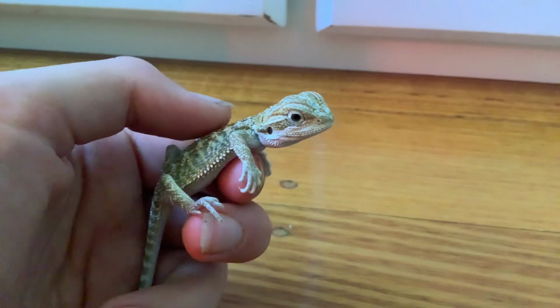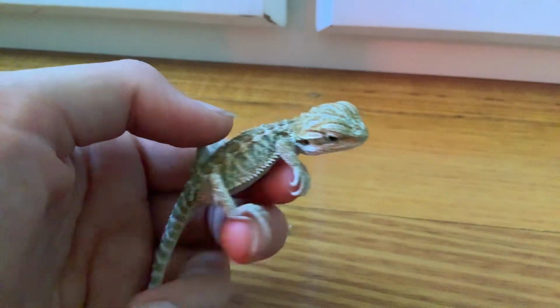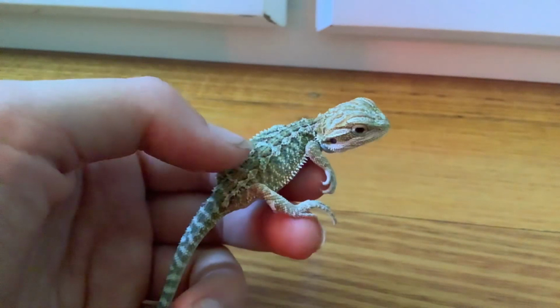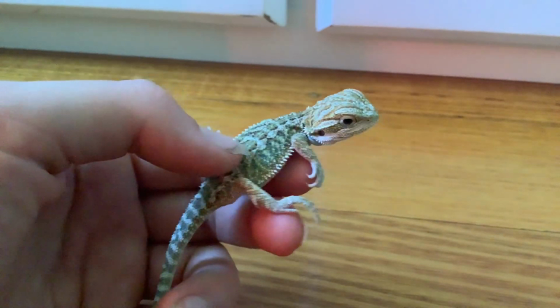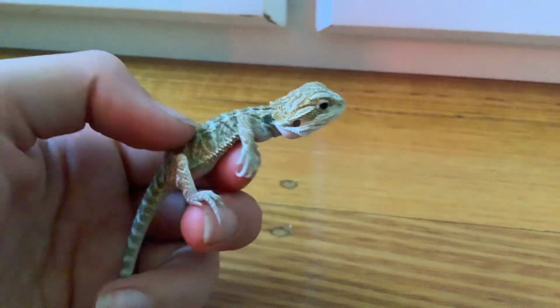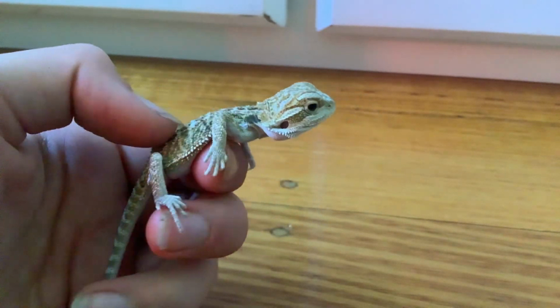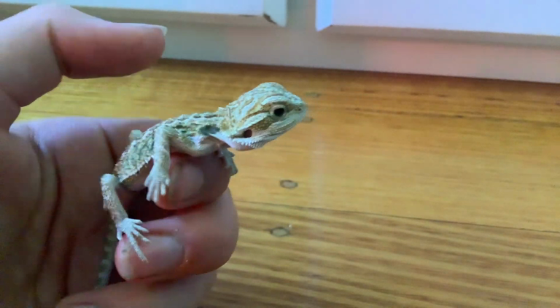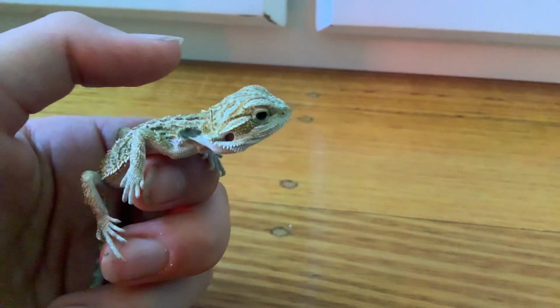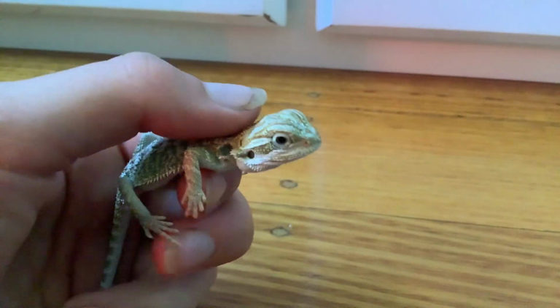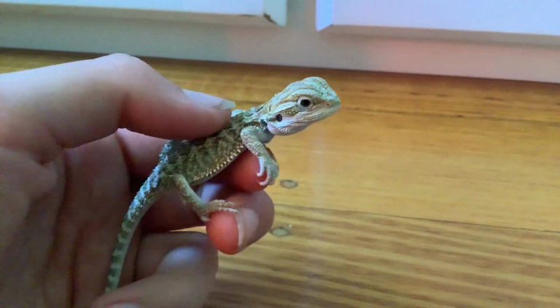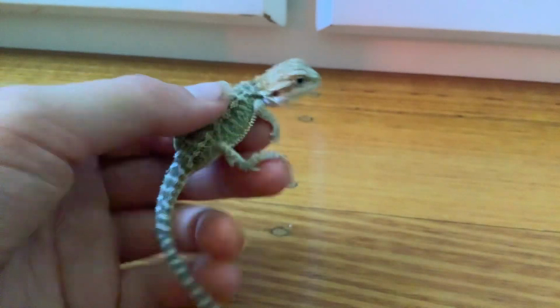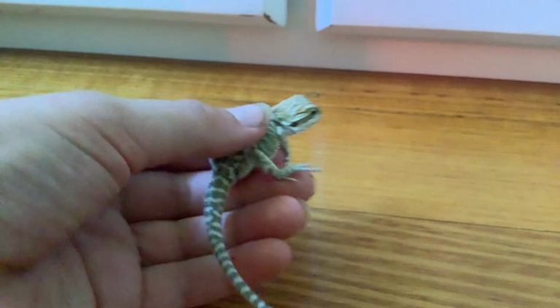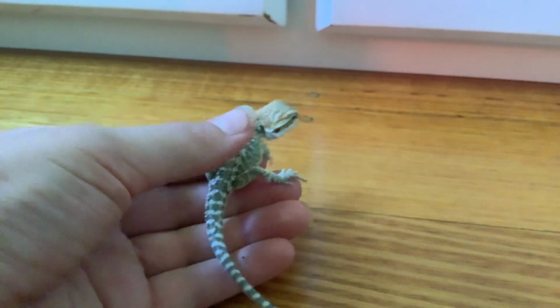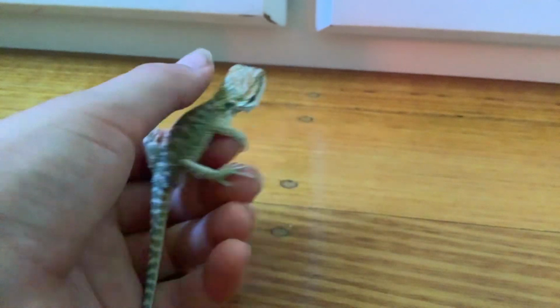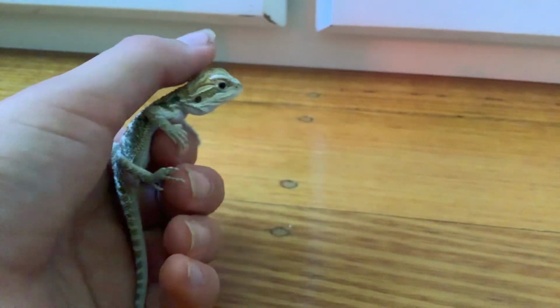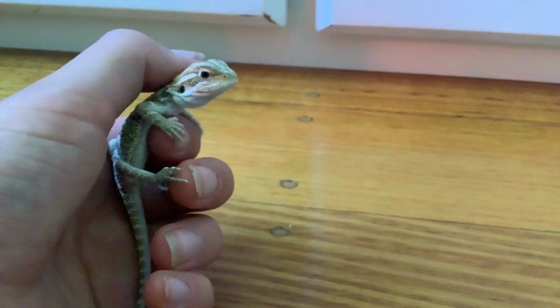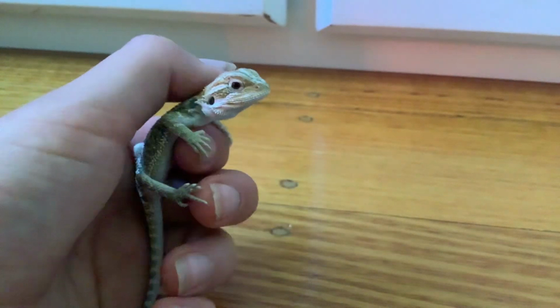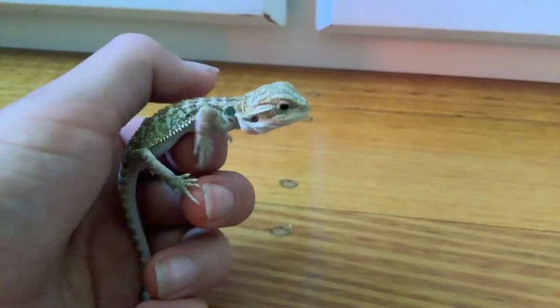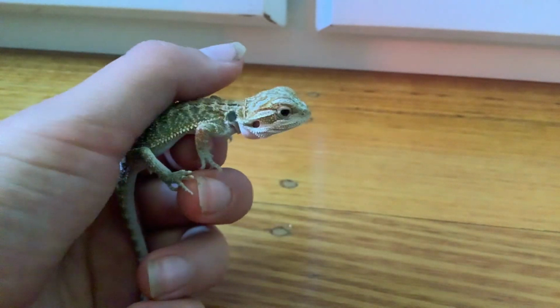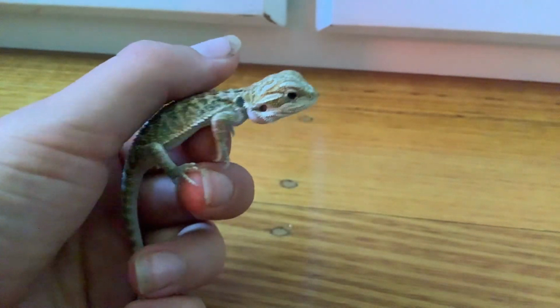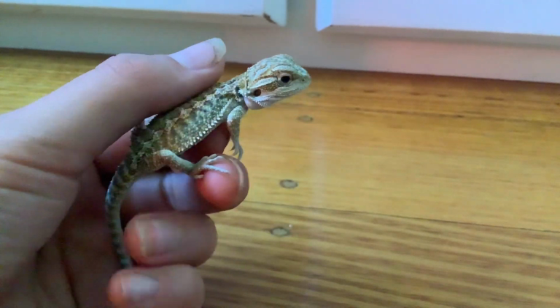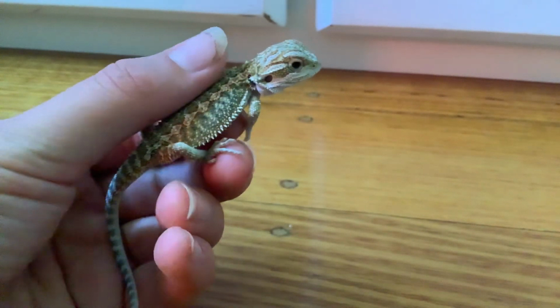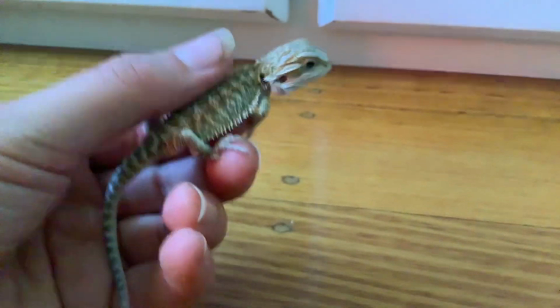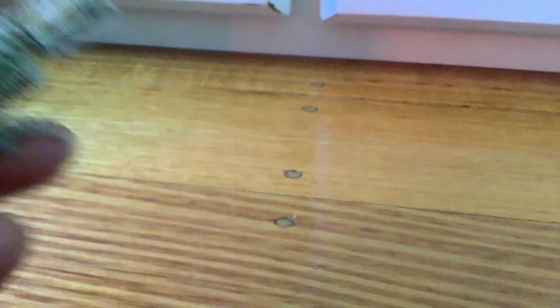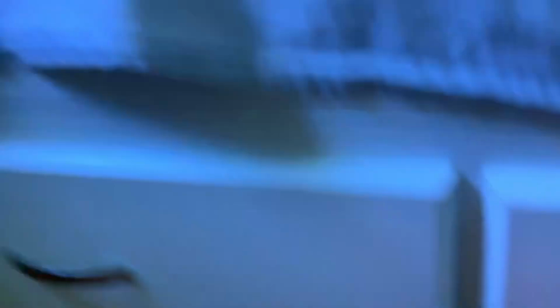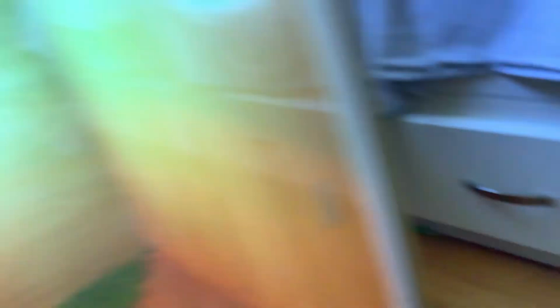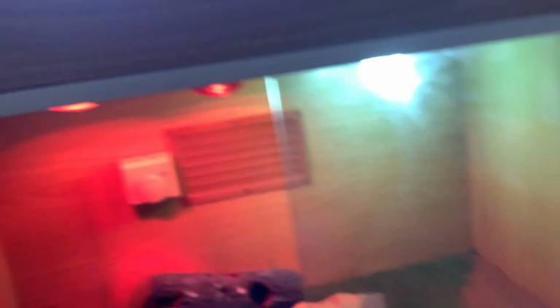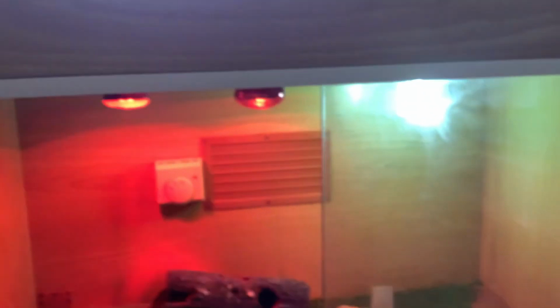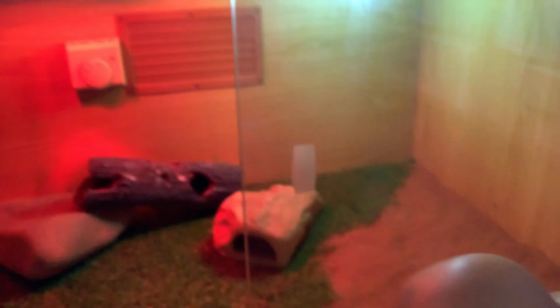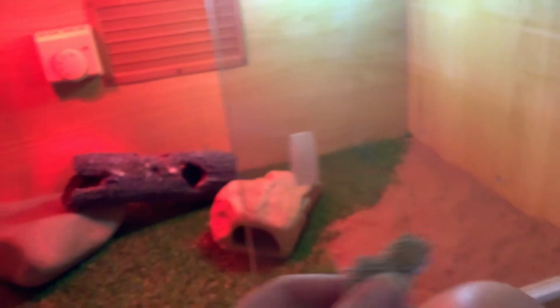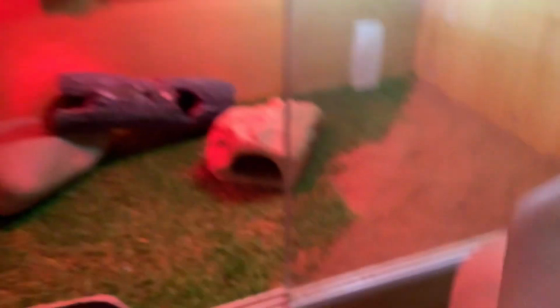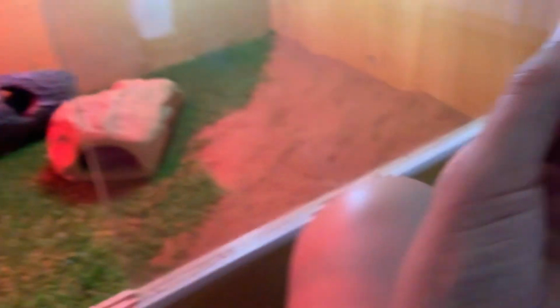This is Trace, the bearded dragon. He's about eight weeks old. This is his first time ever in this big enclosure of his.